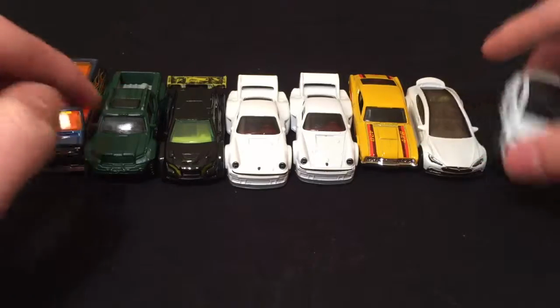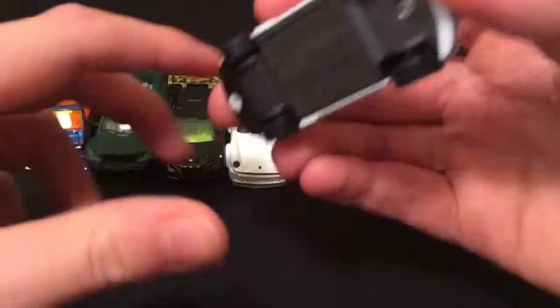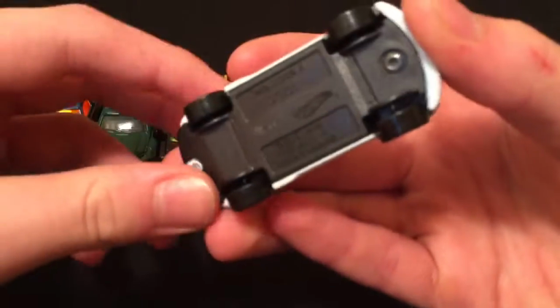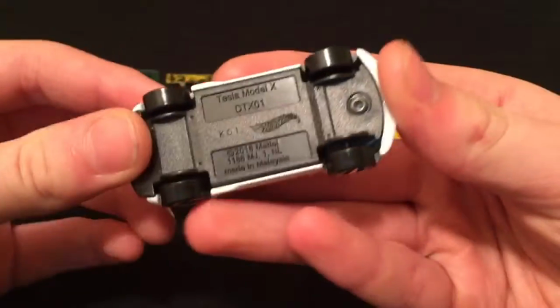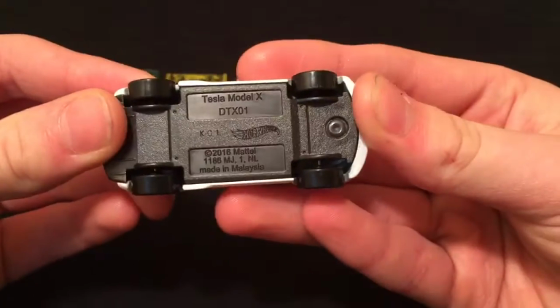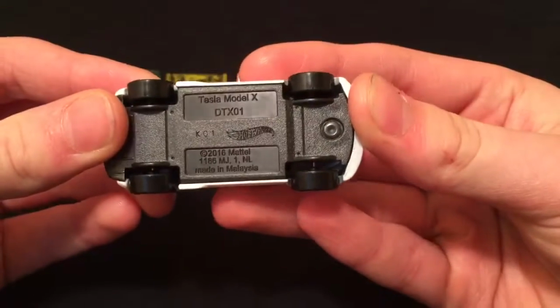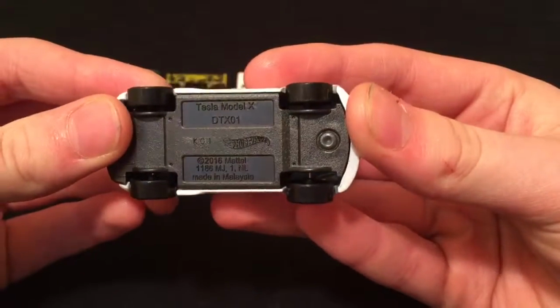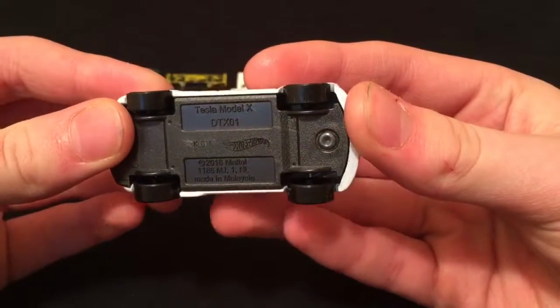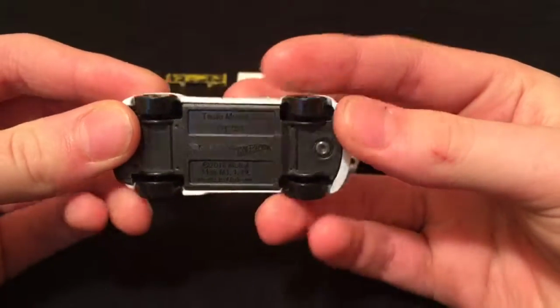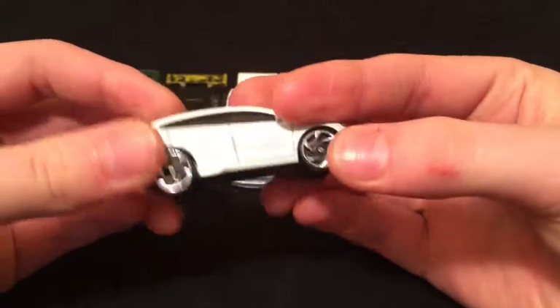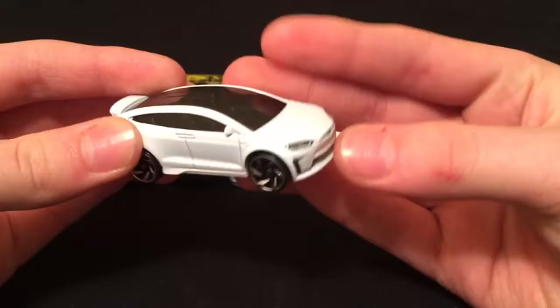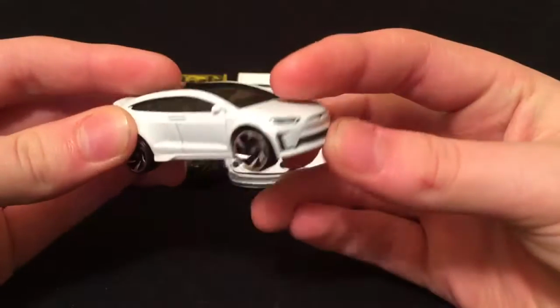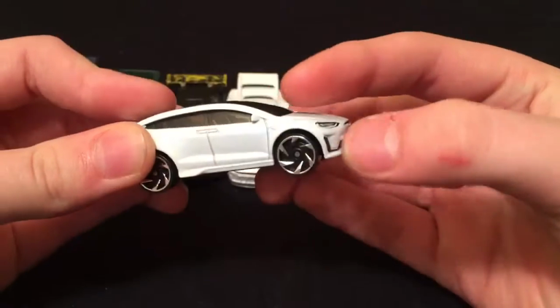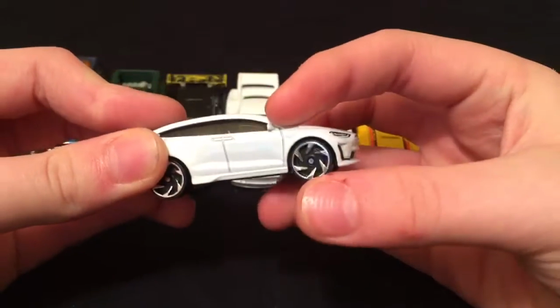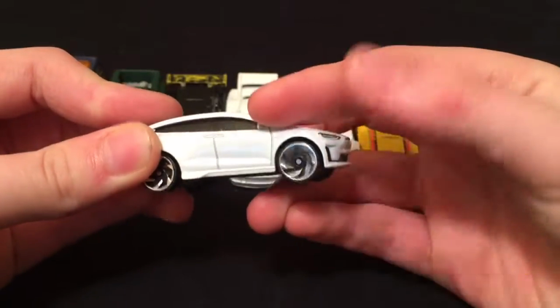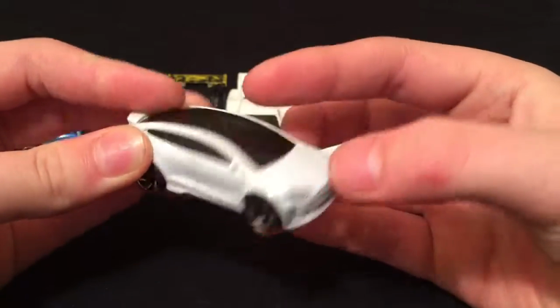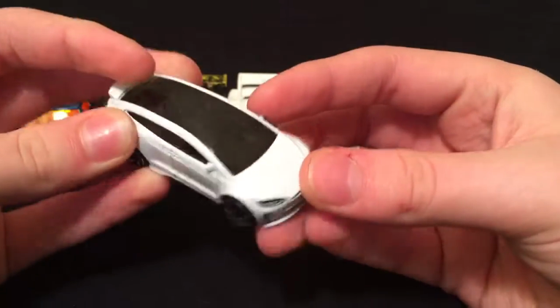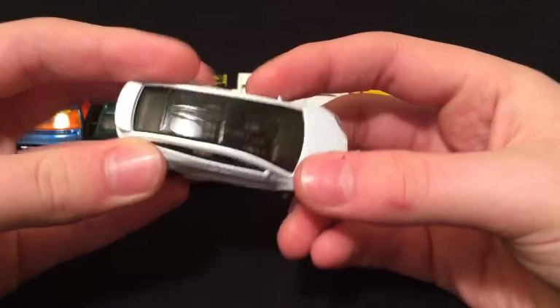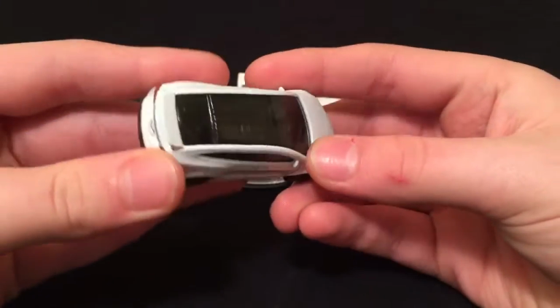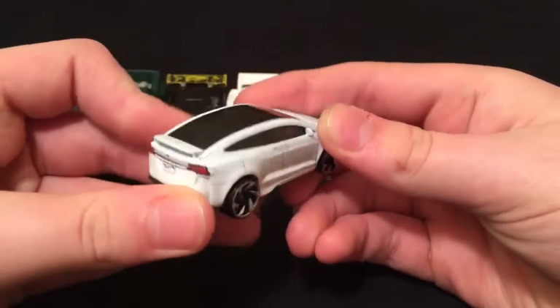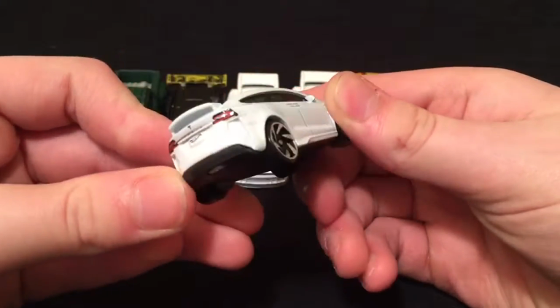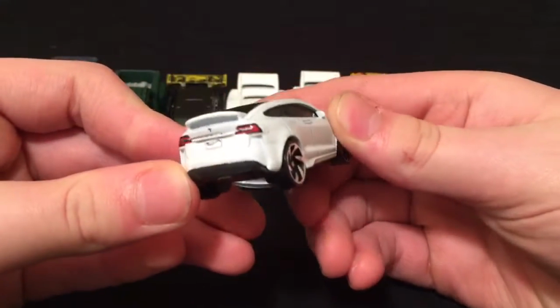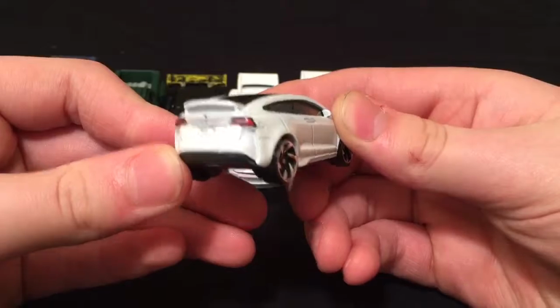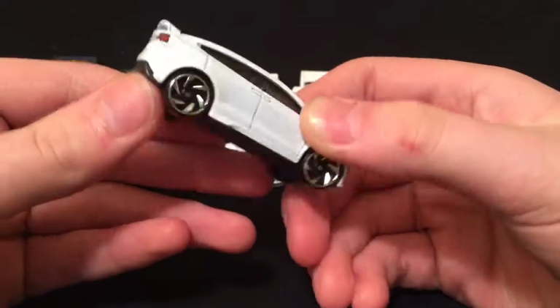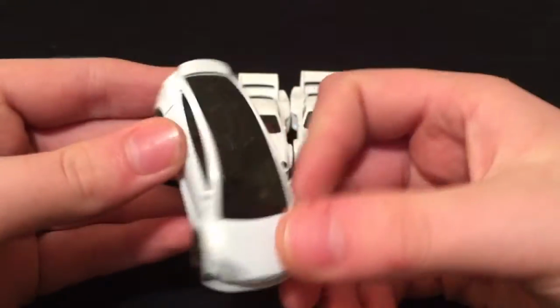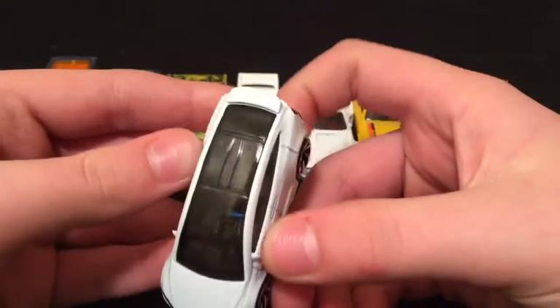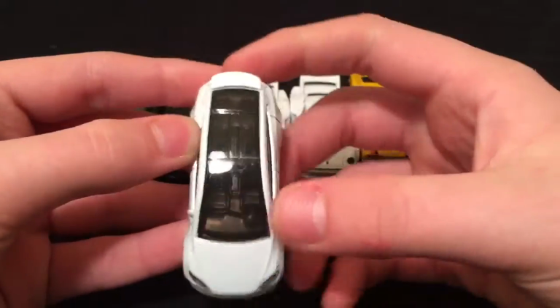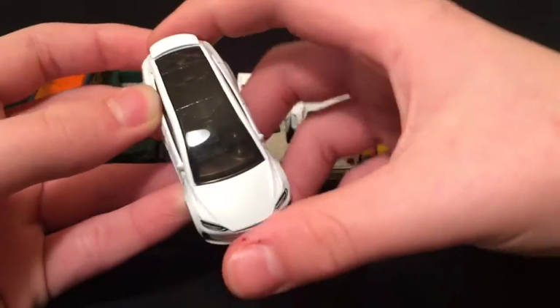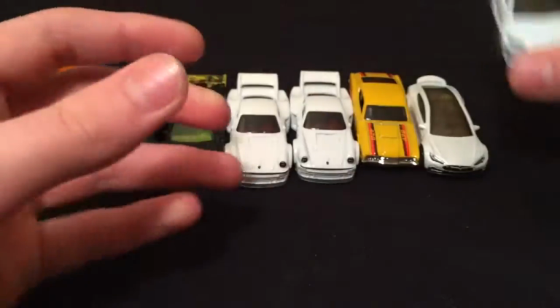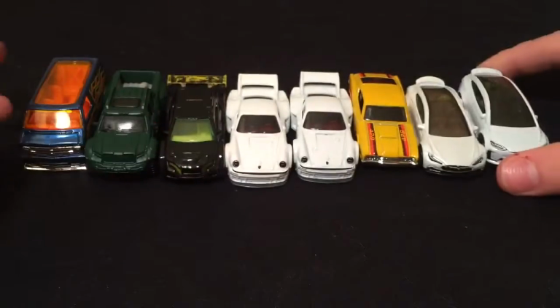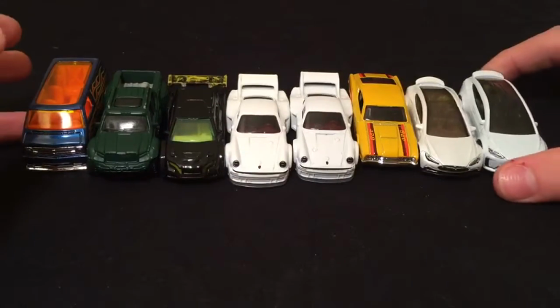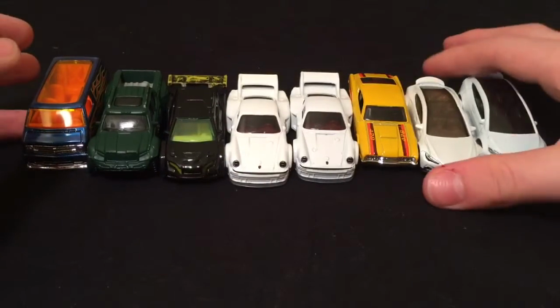This one I got 2 days ago — the Tesla Model X. White with awesome, super cool rims on the car. Big windshield and that little spoiler on the back. Great looking car.